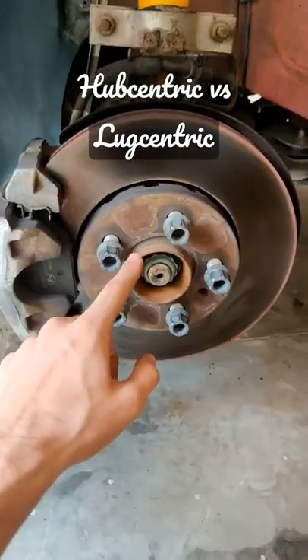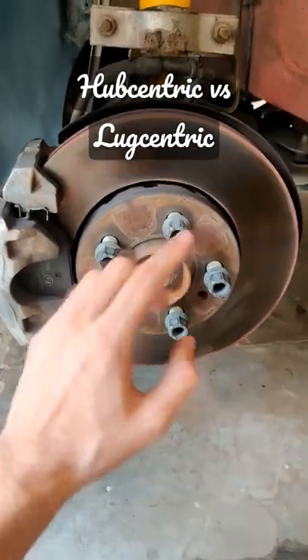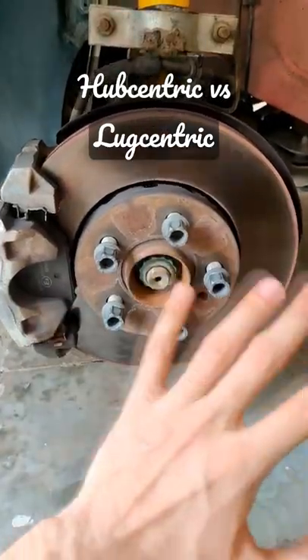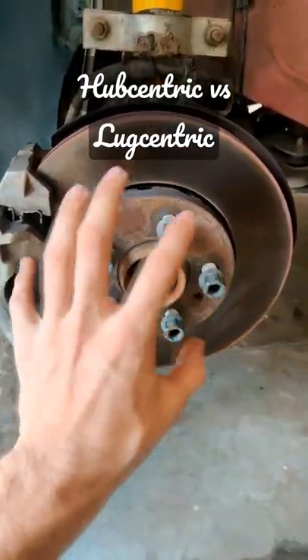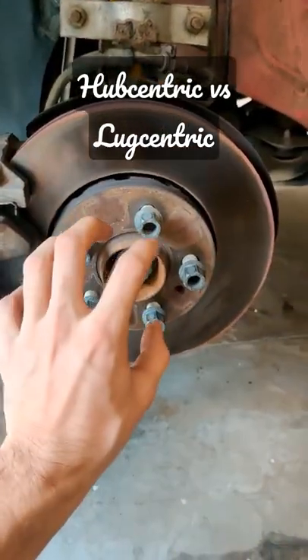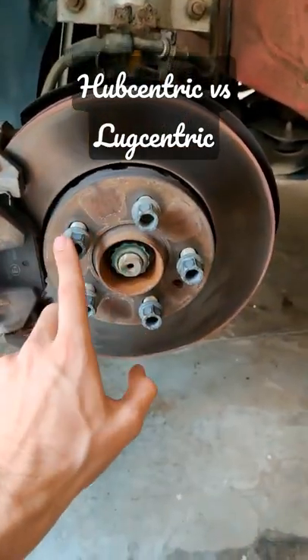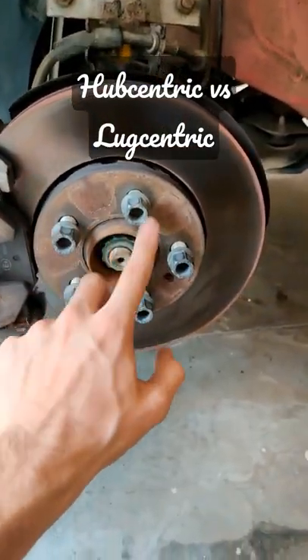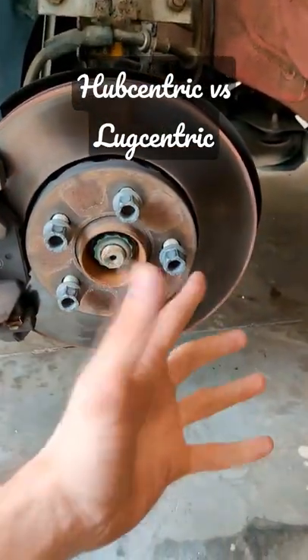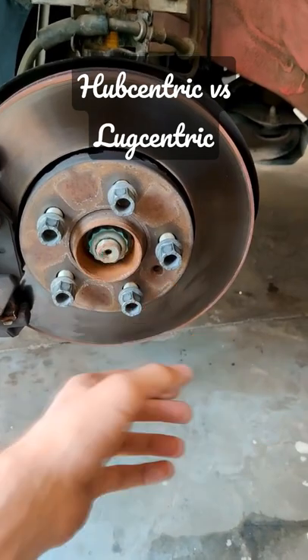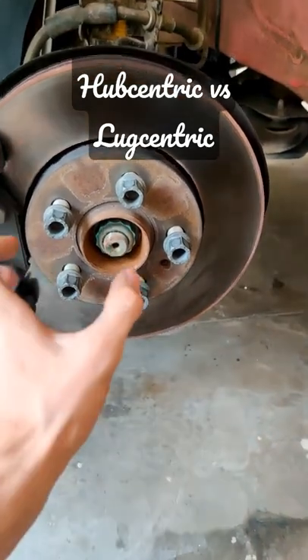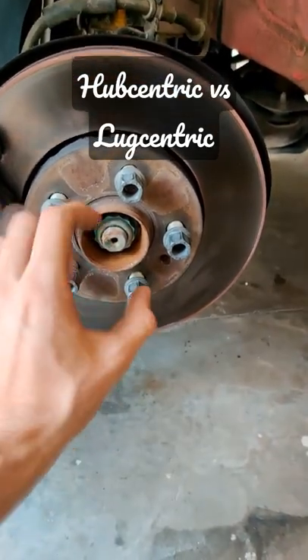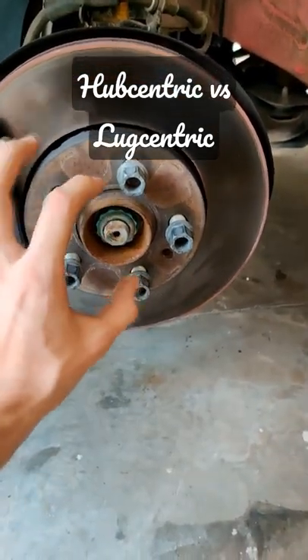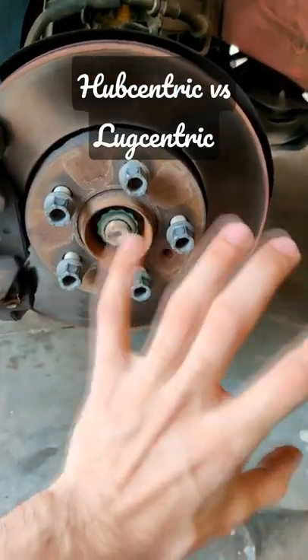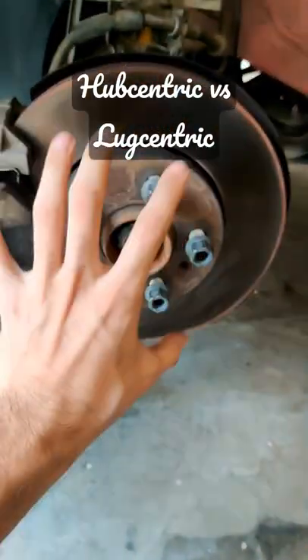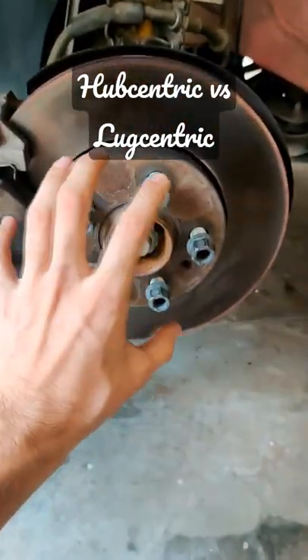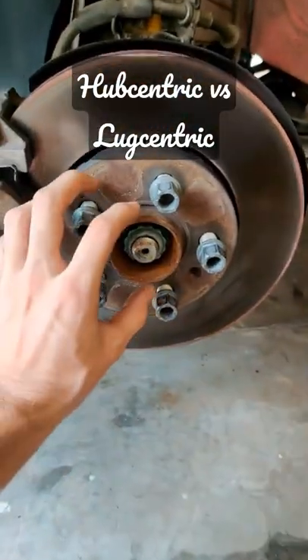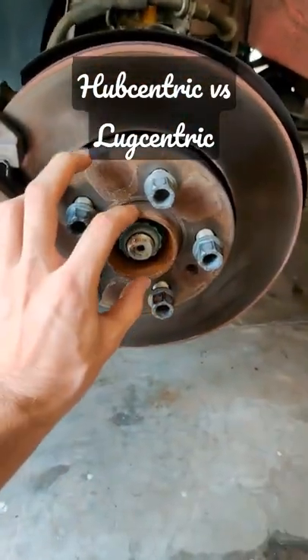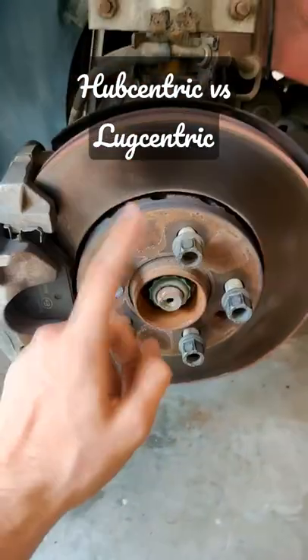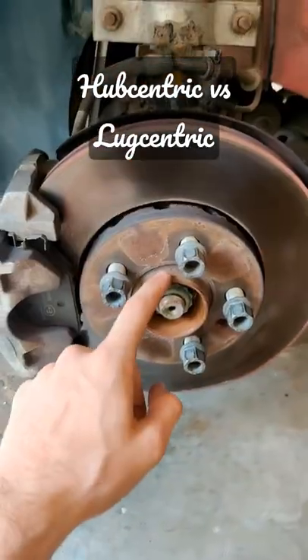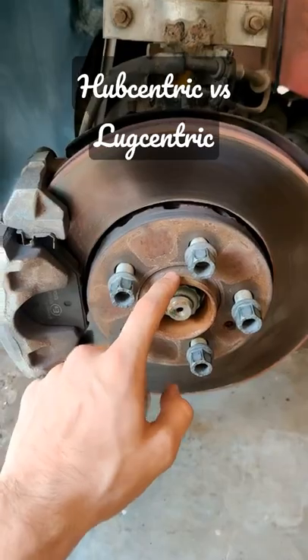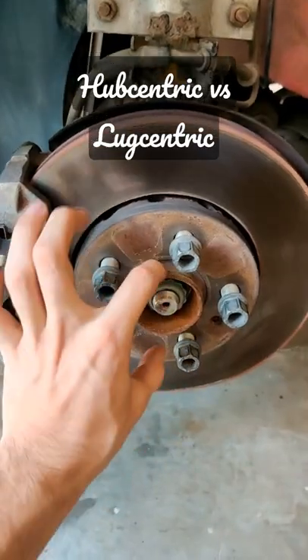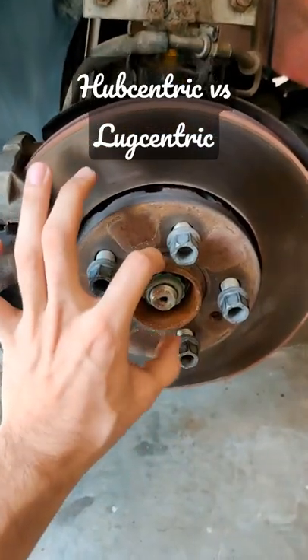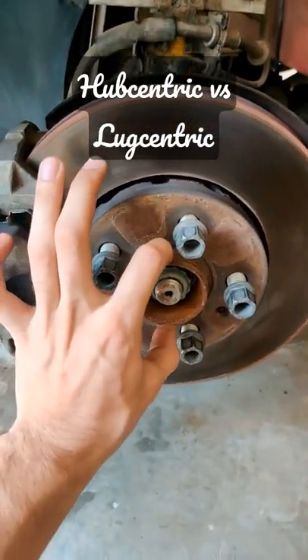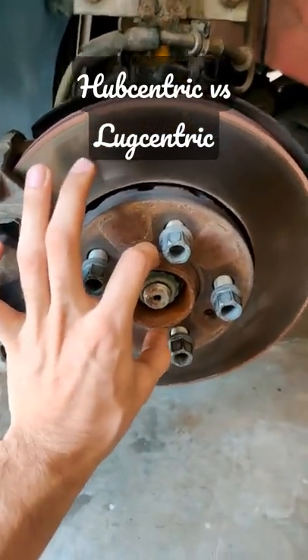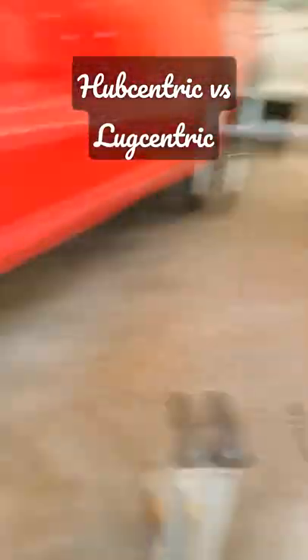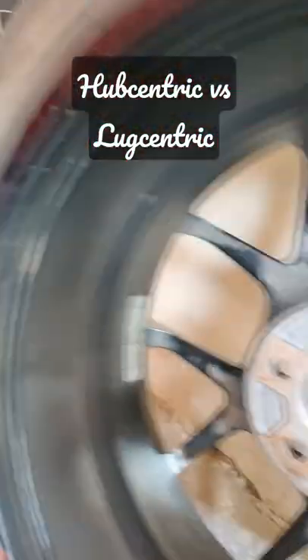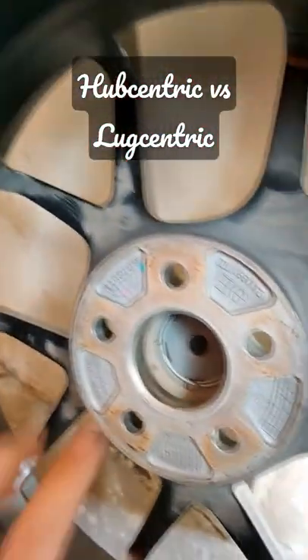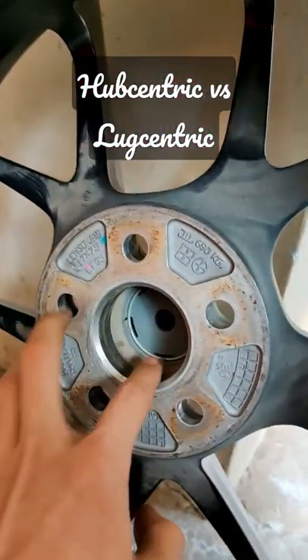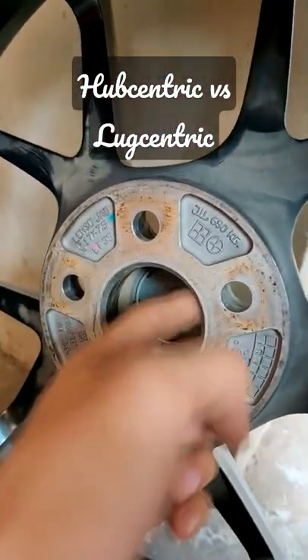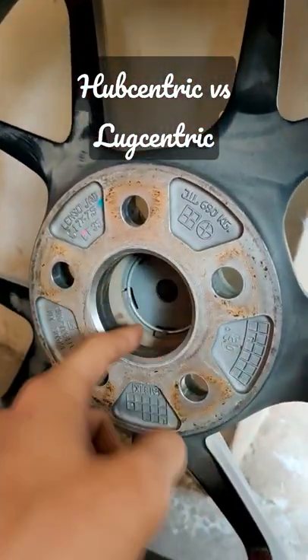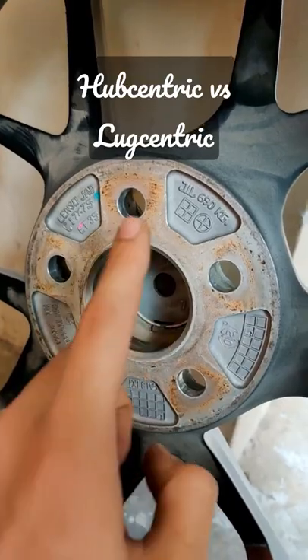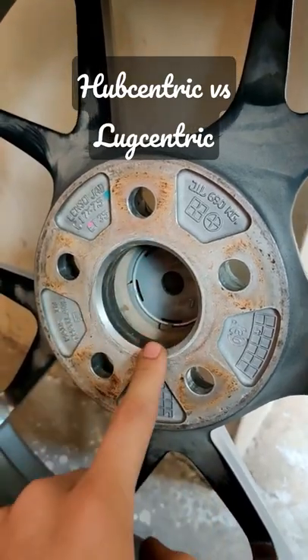Lug centric means that your wheel is getting centered on the hub through the help of your lugs or studs. Hub centric means that the wheel is getting centered onto your hub through the help of the hub itself. Hub centric is only possible if the outer diameter of the hub matches exactly with the inner diameter of the center bore of the wheel.